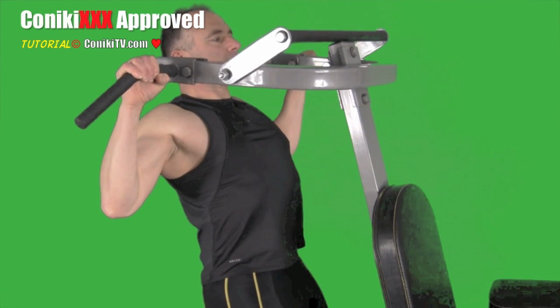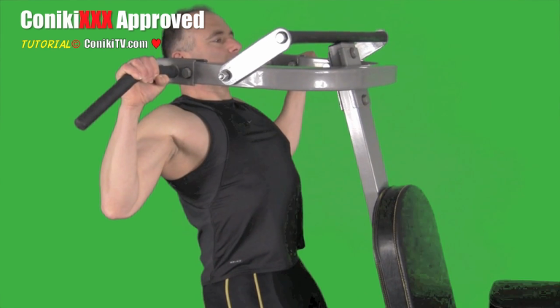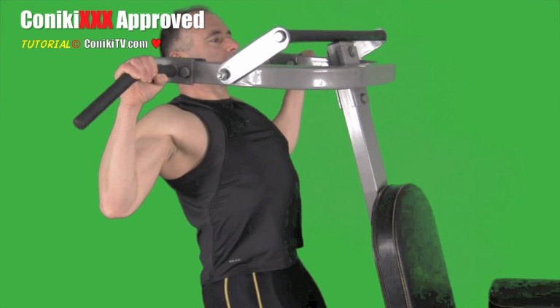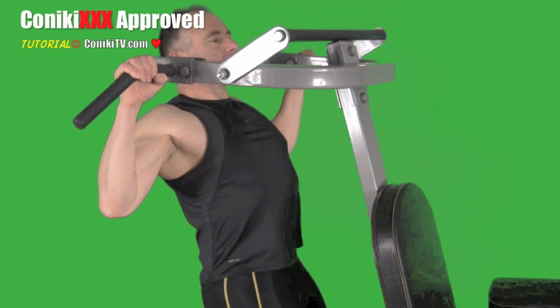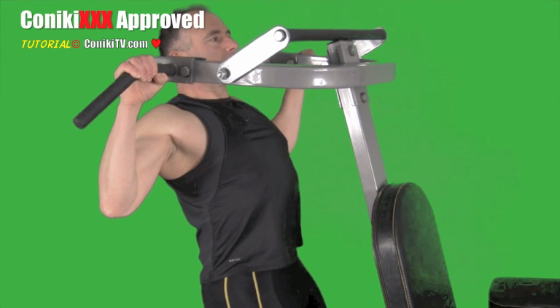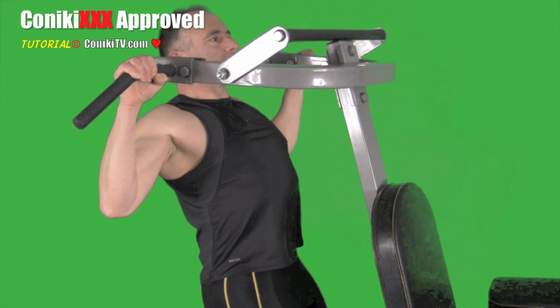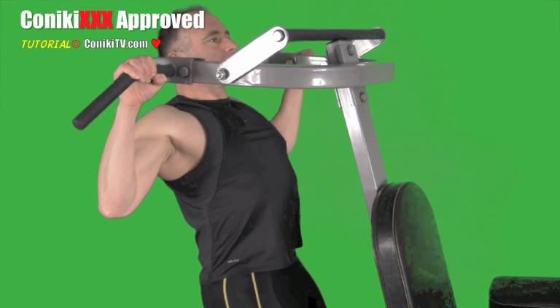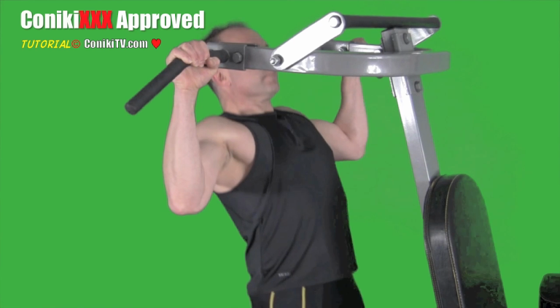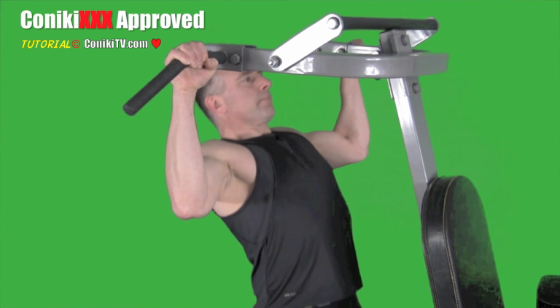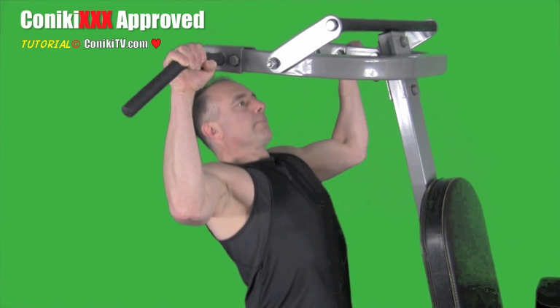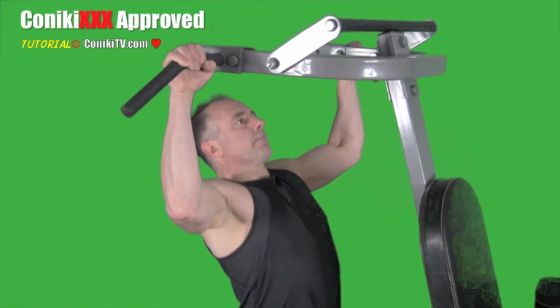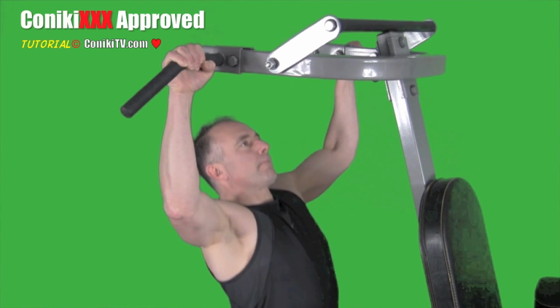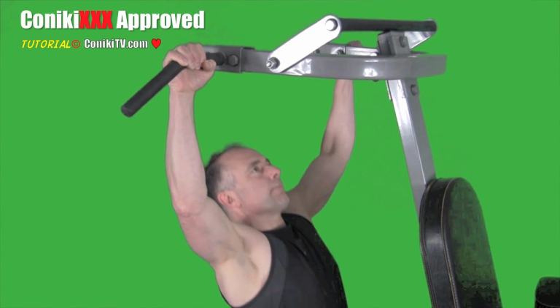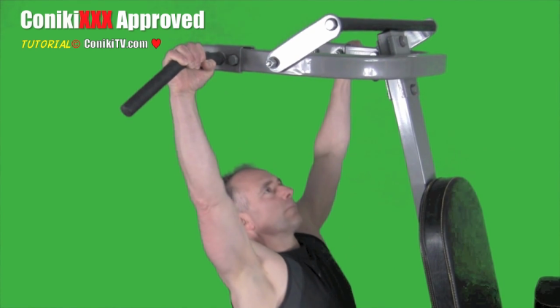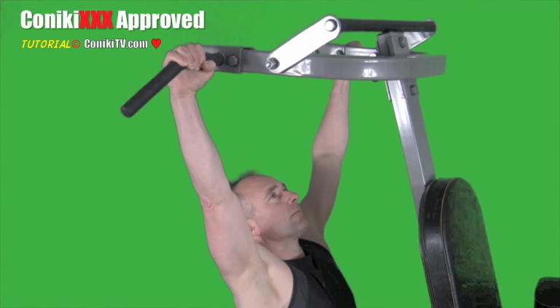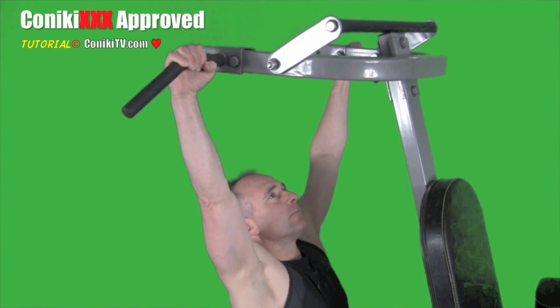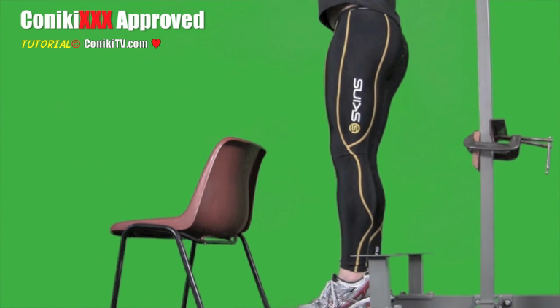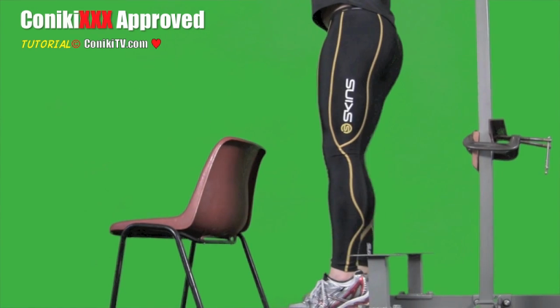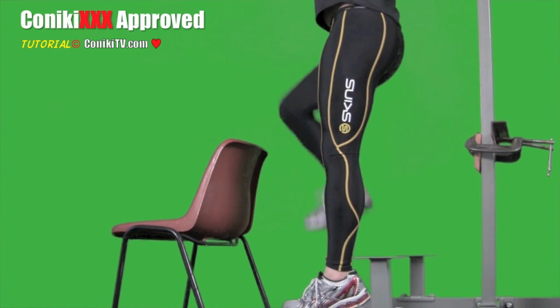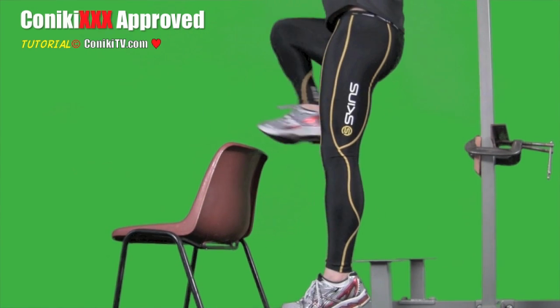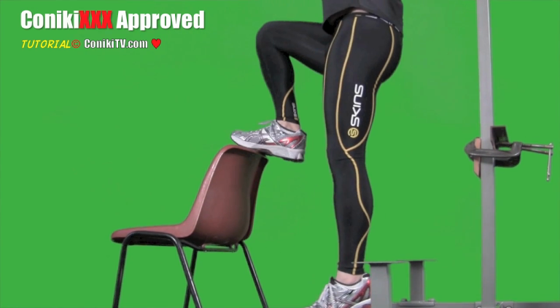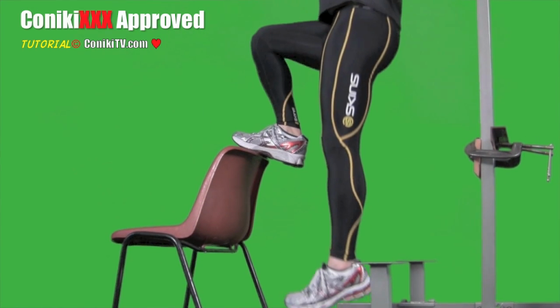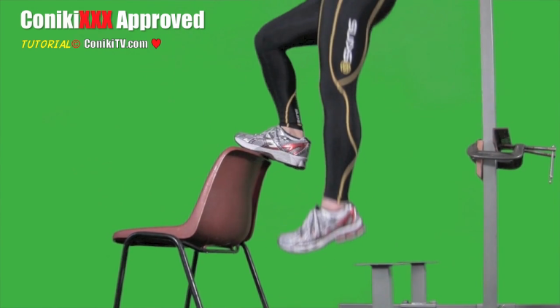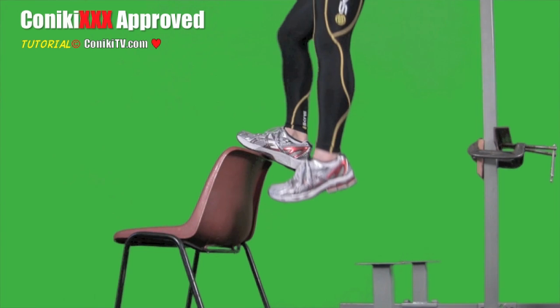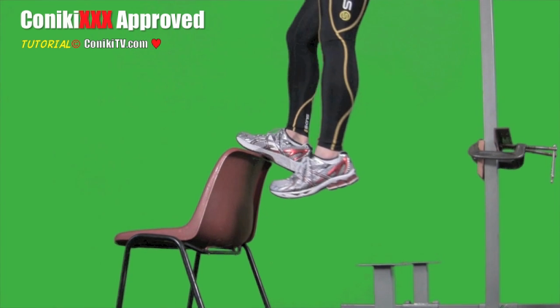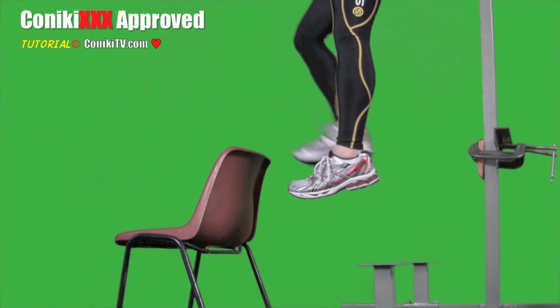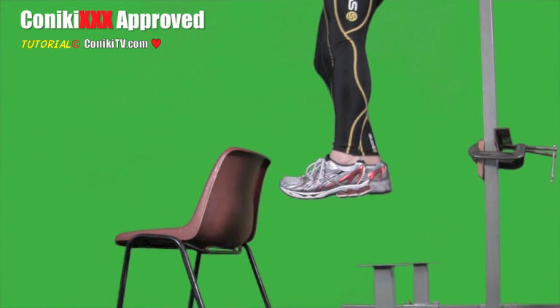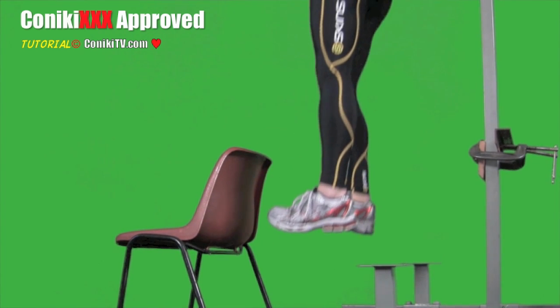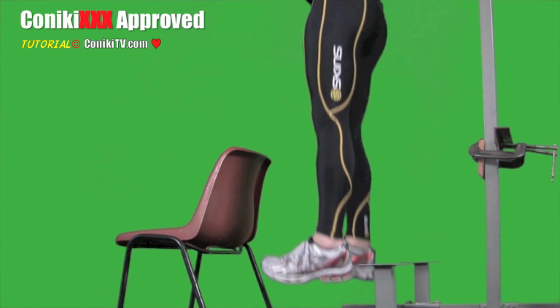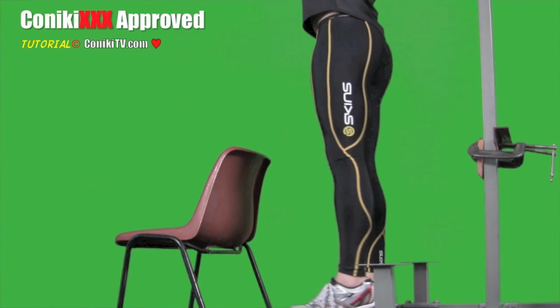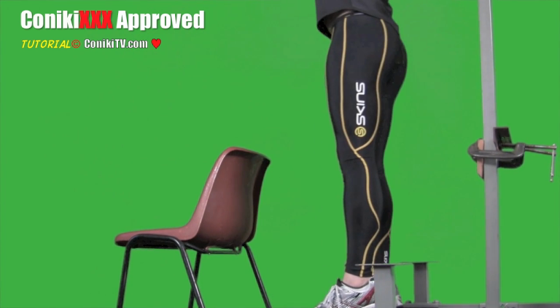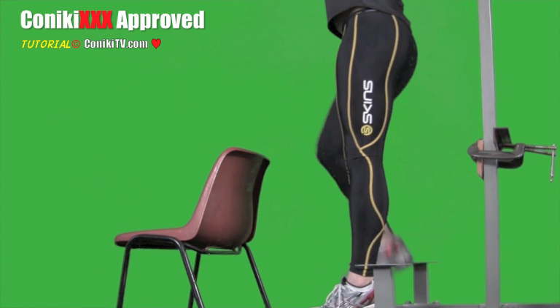This is the start position. Now lower yourself slowly. Use a chair or some other platform to get yourself up, so you can lower yourself gently.